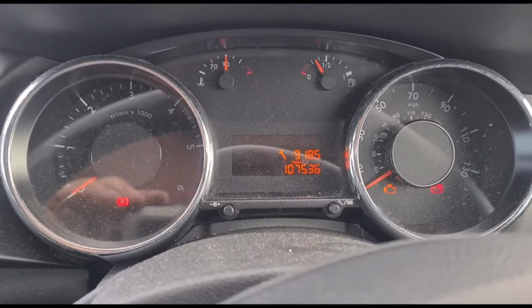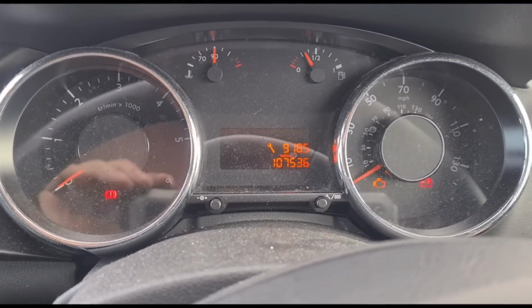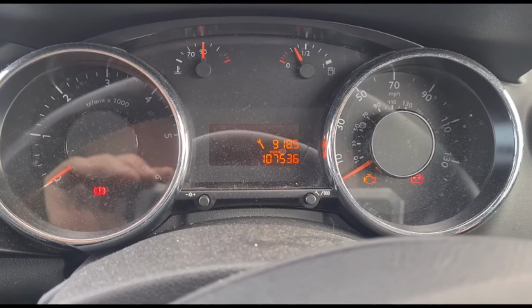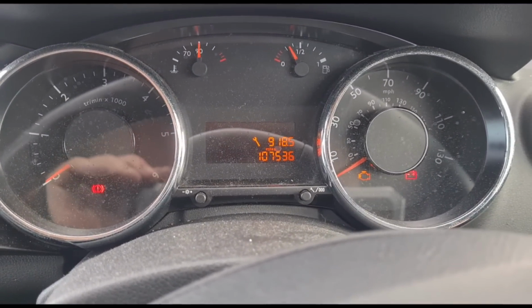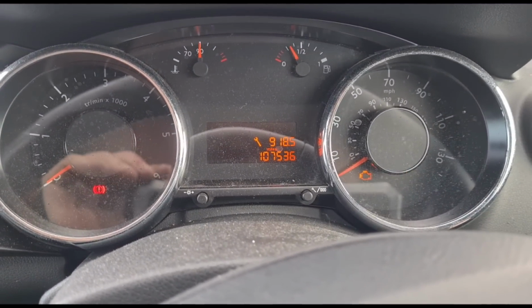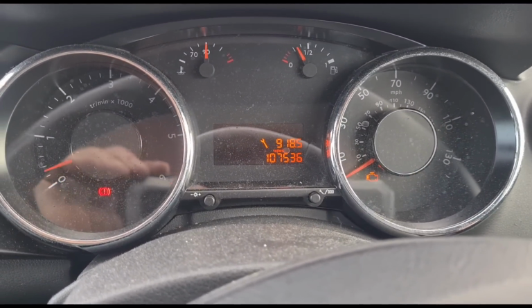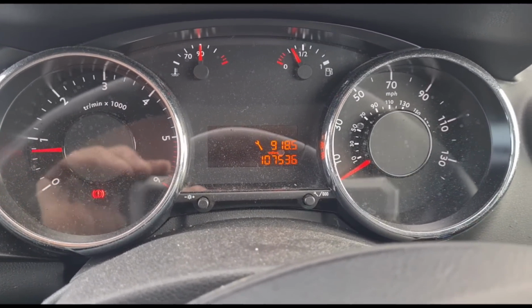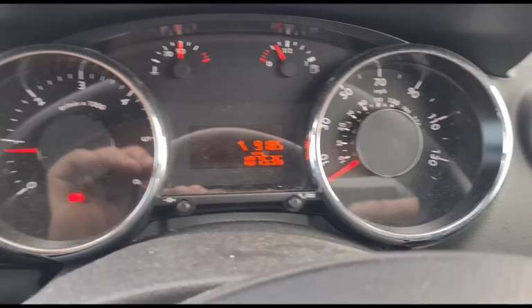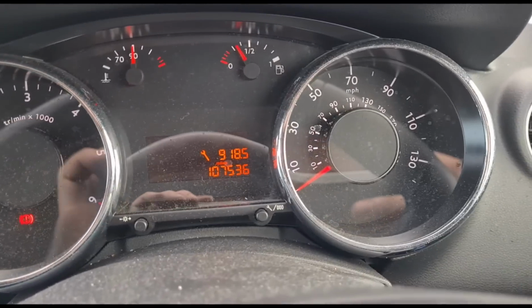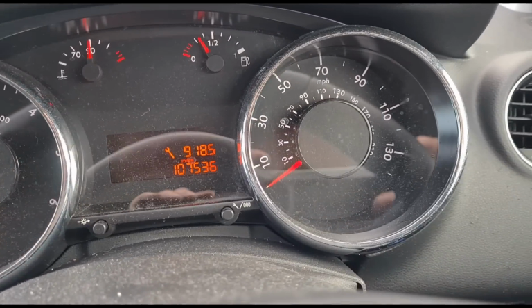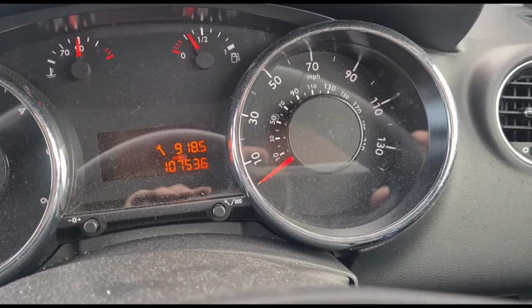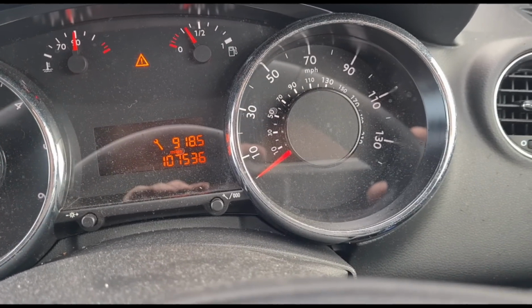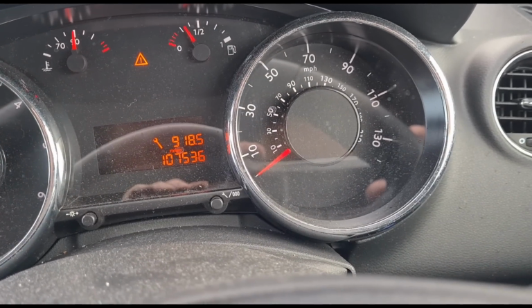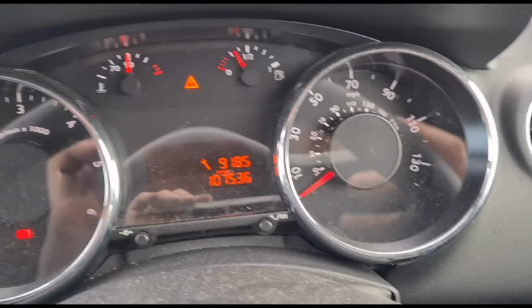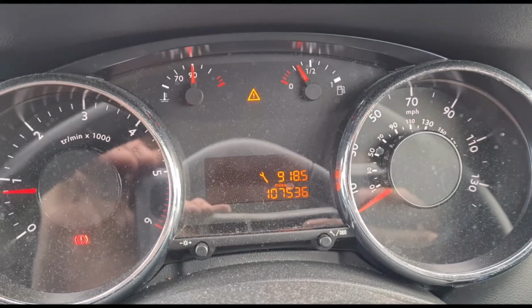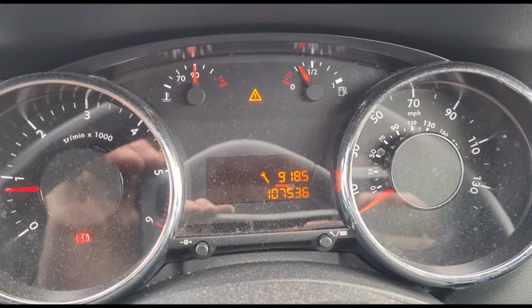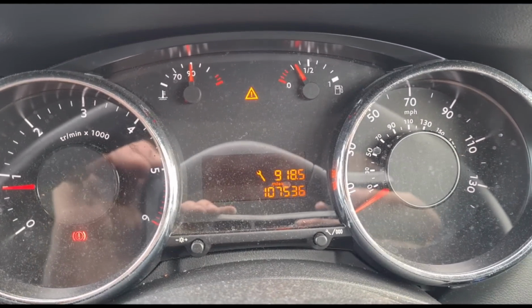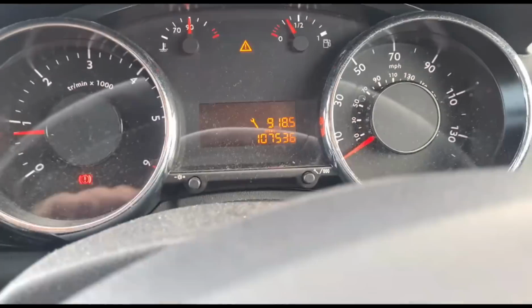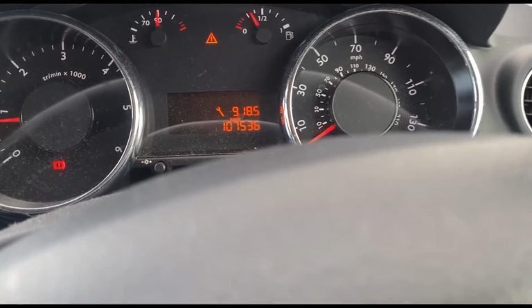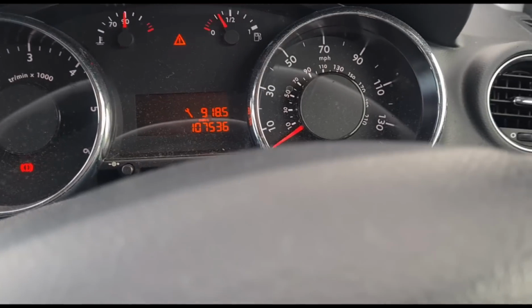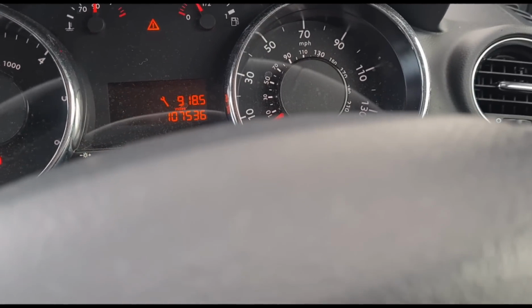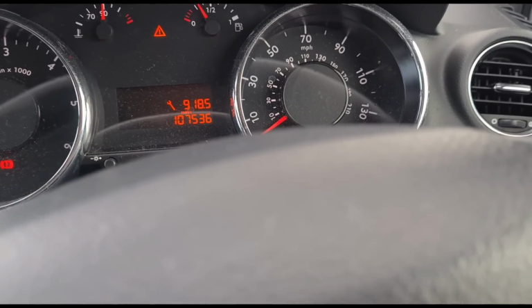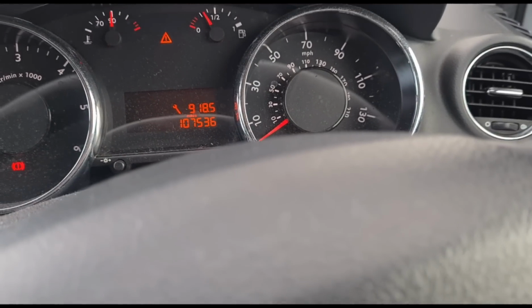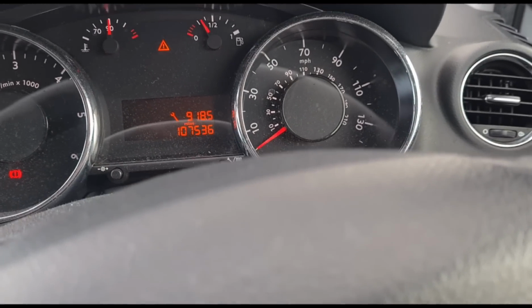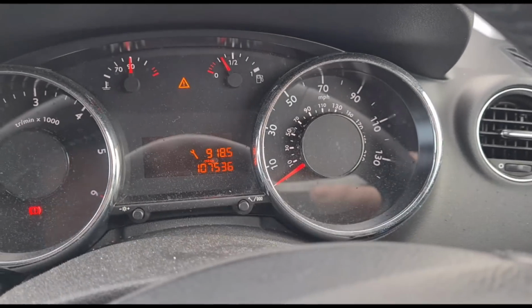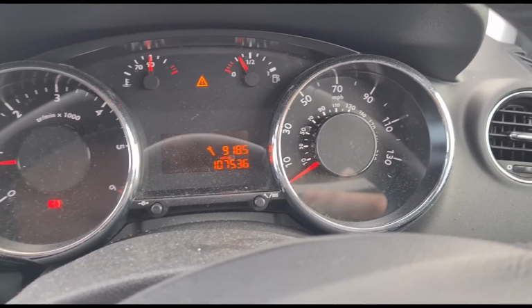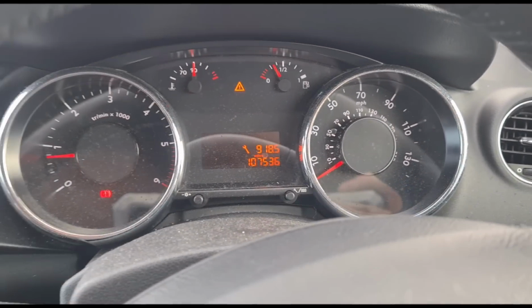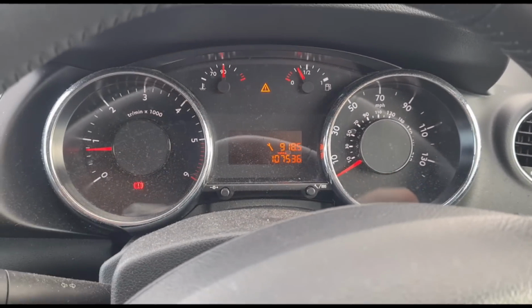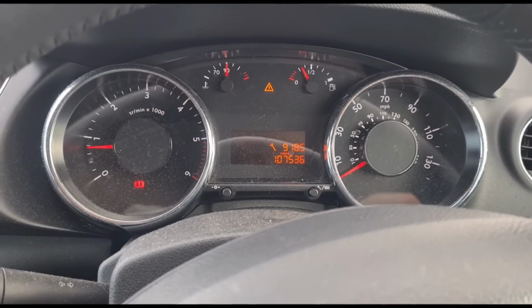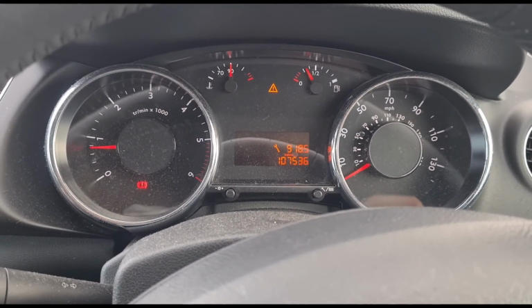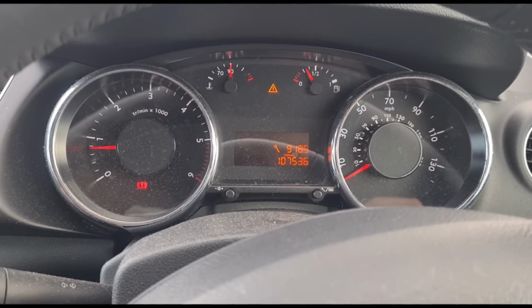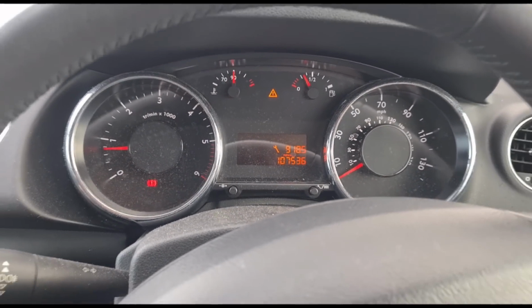Inside the car it's got a service spanner light on there and a triangle warning light. I'm not sure if it's got the engine management light on — just wait a minute and let me see. No, it hasn't.